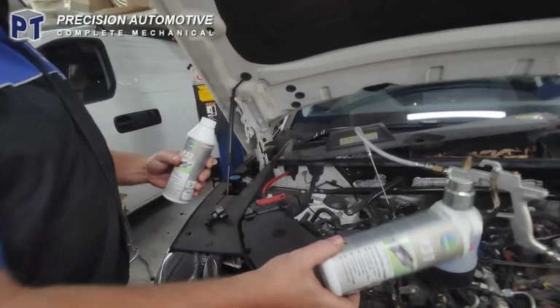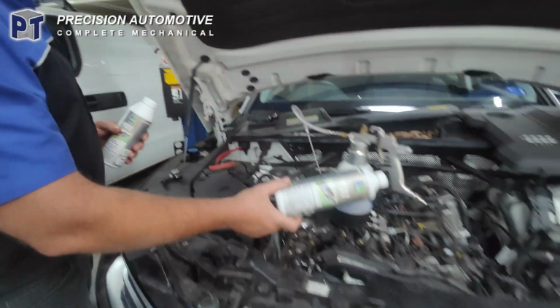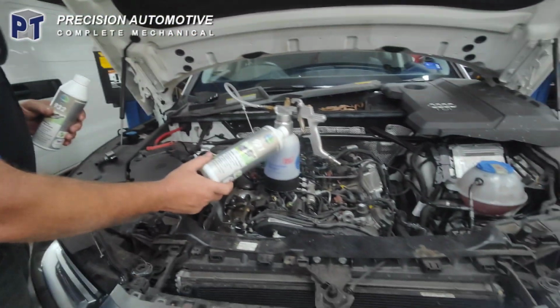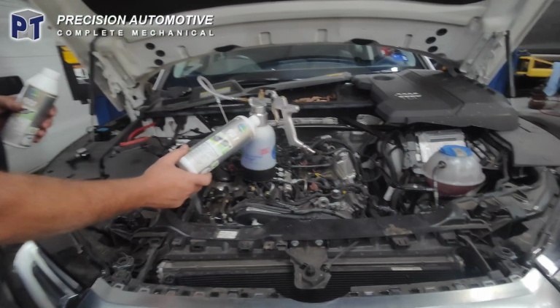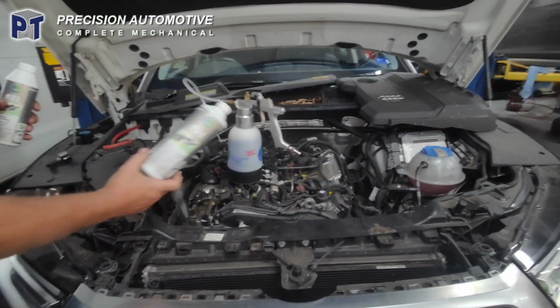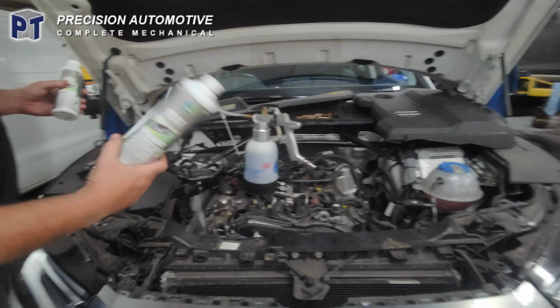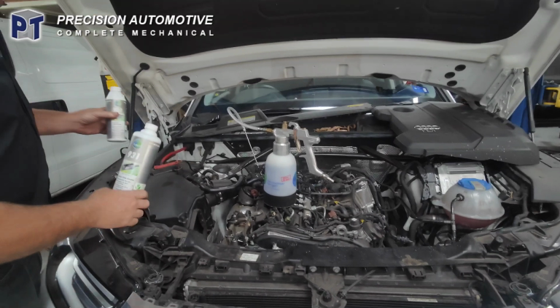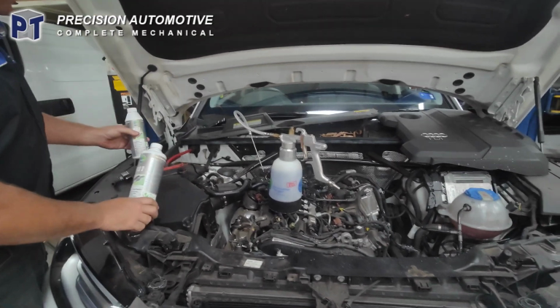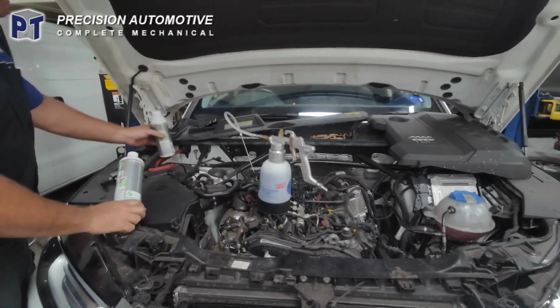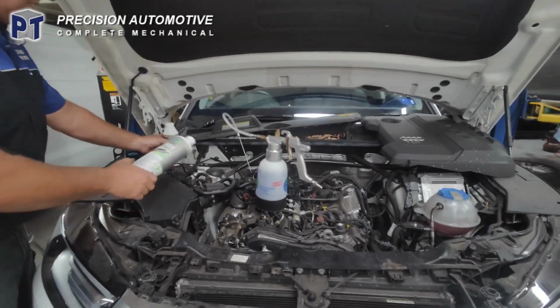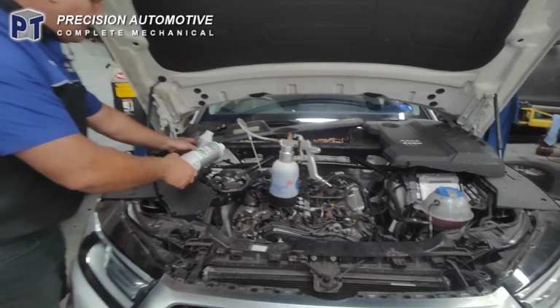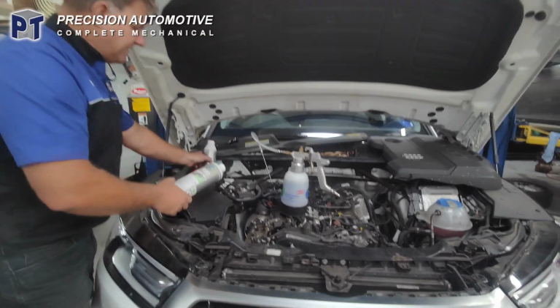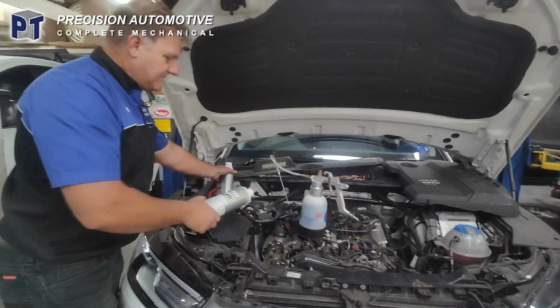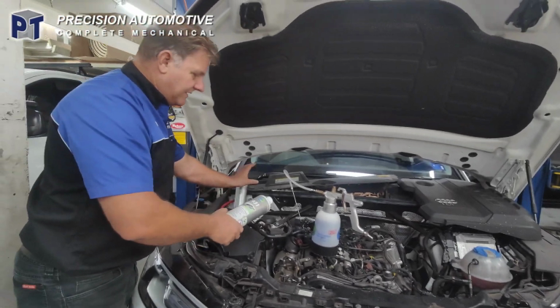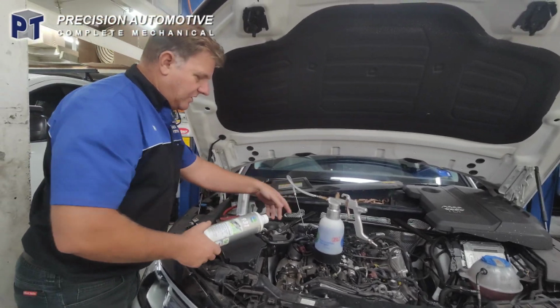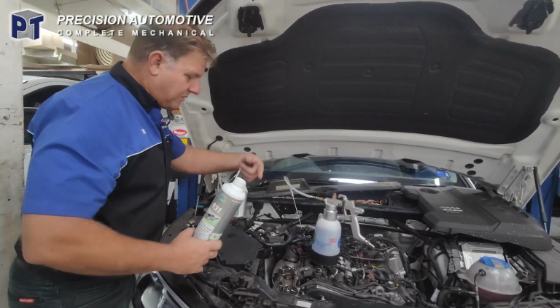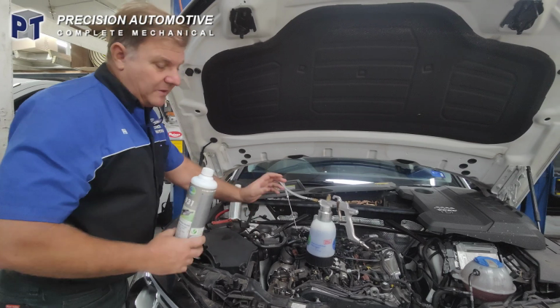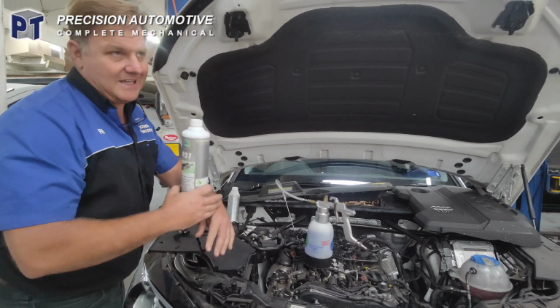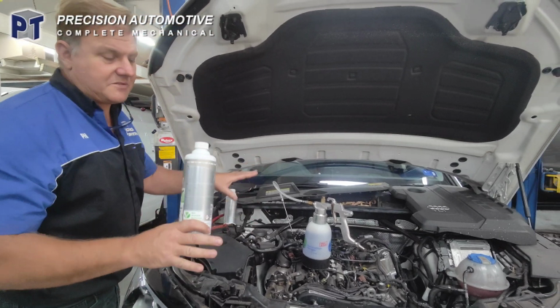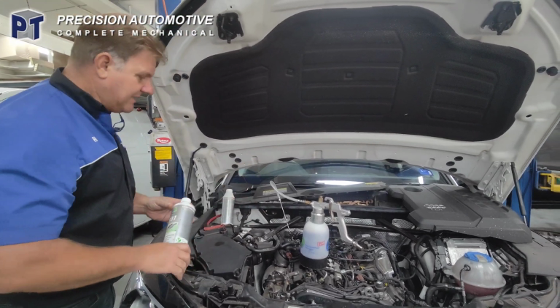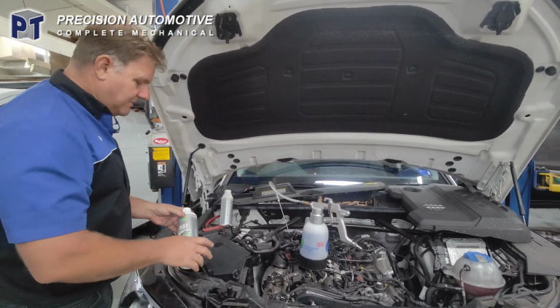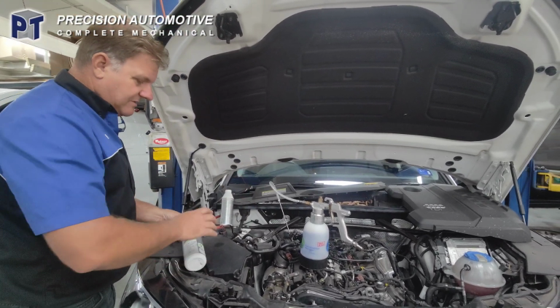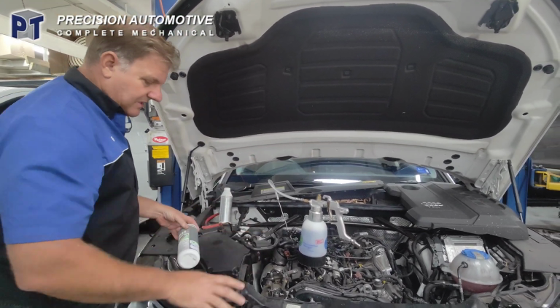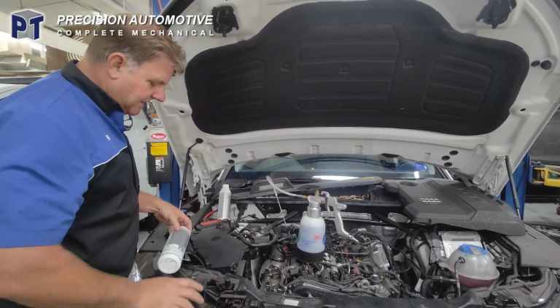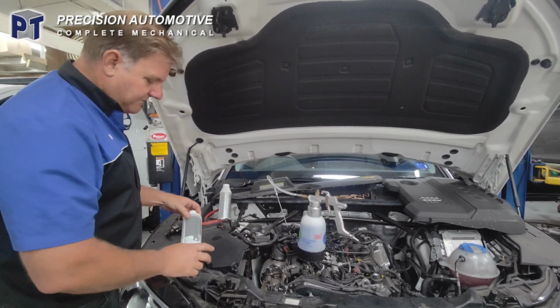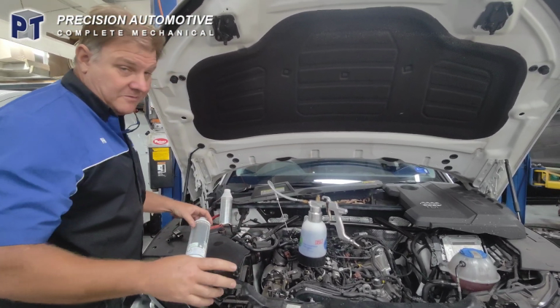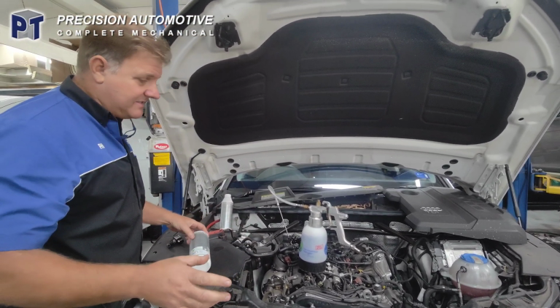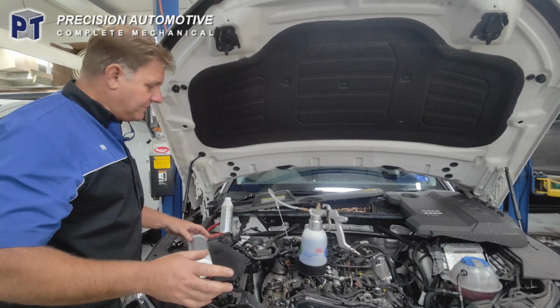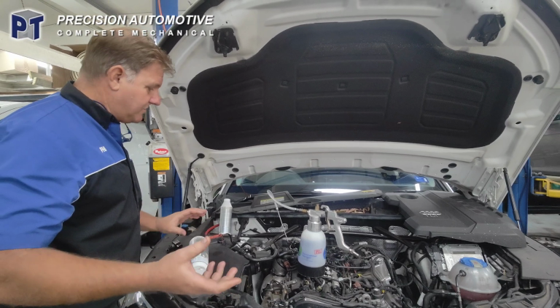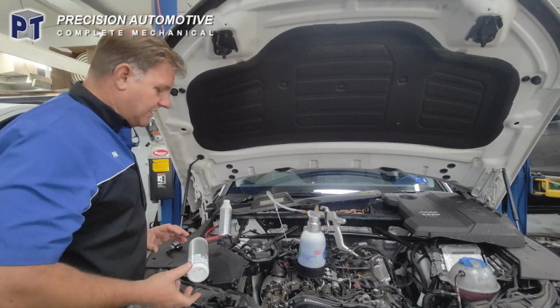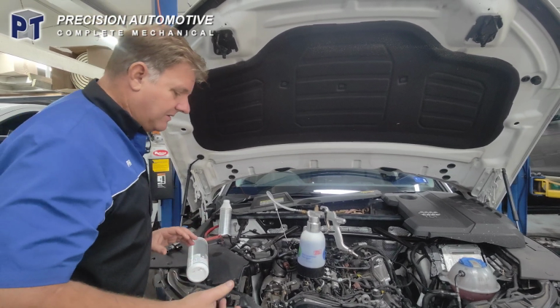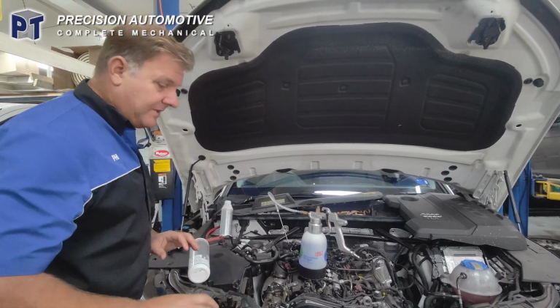There's the application tool, which isn't anything specific, but they've got a whole heap of adapters and probes that we can get down into different spraying patterns. This one we just need to get into. It foams up, this stuff.